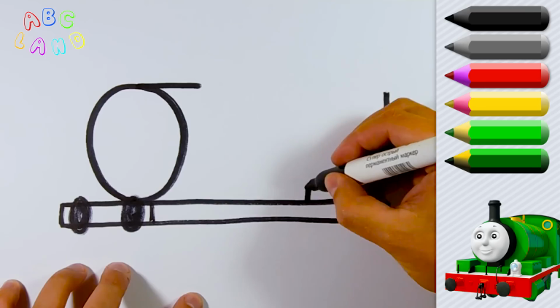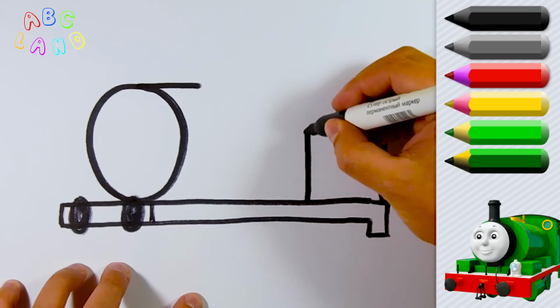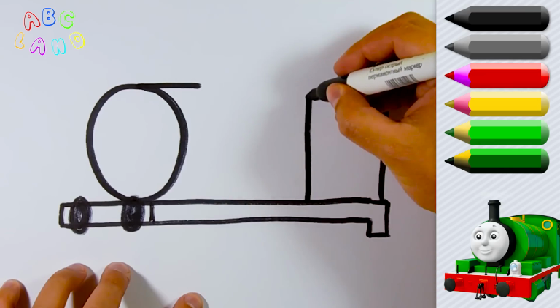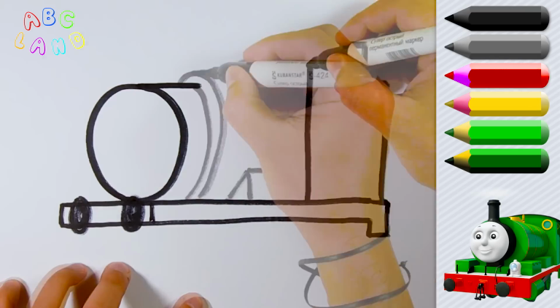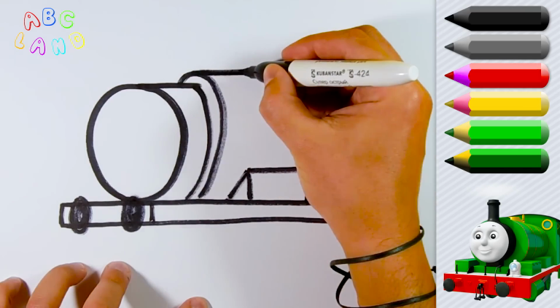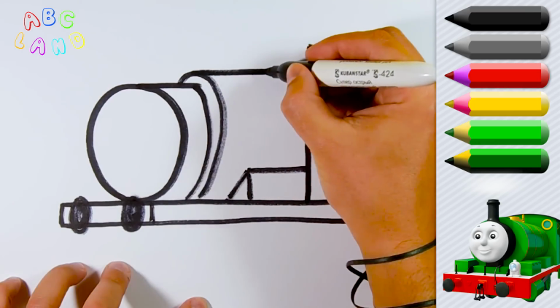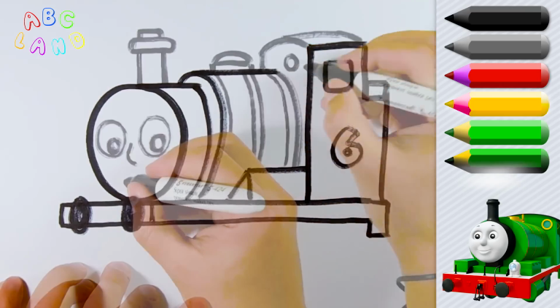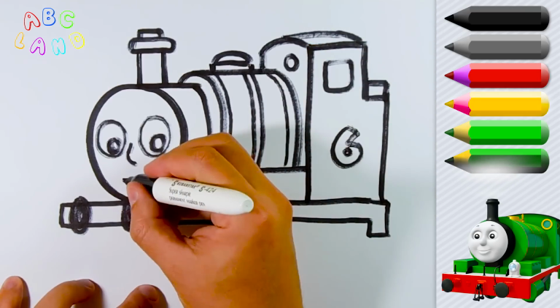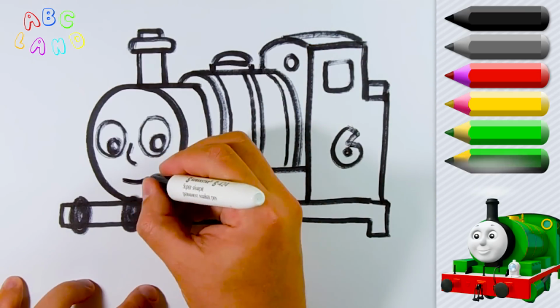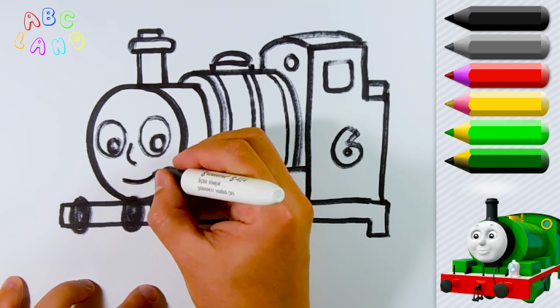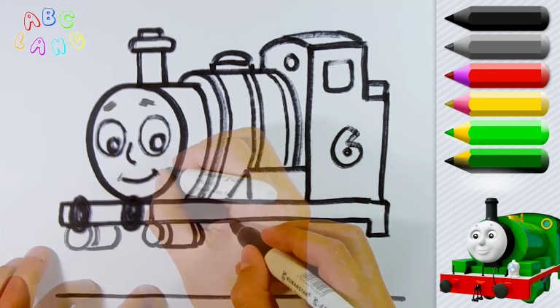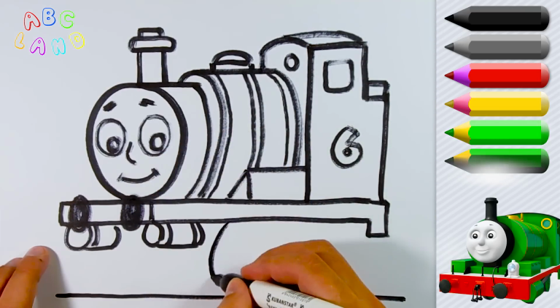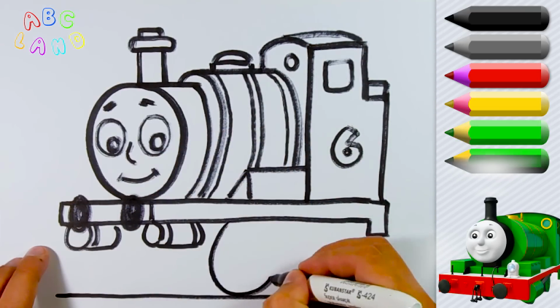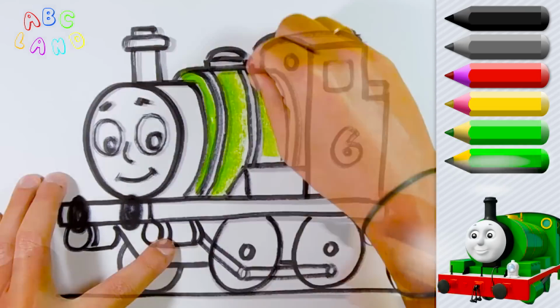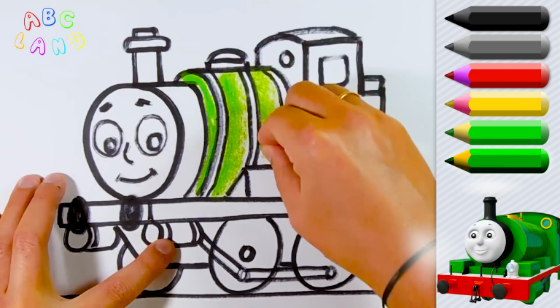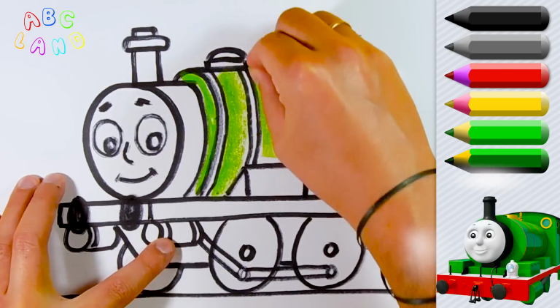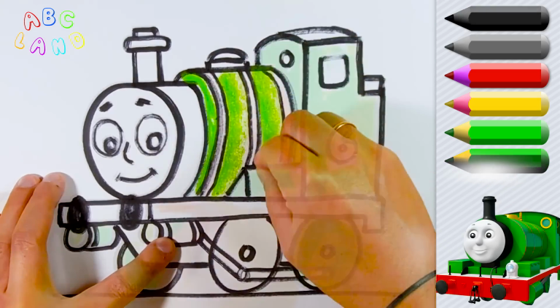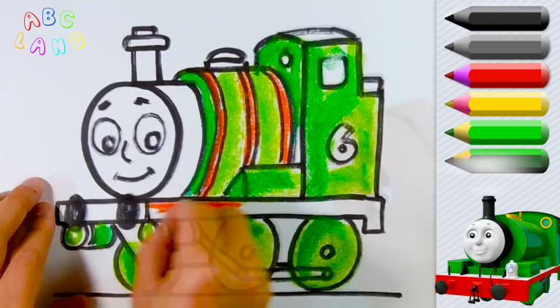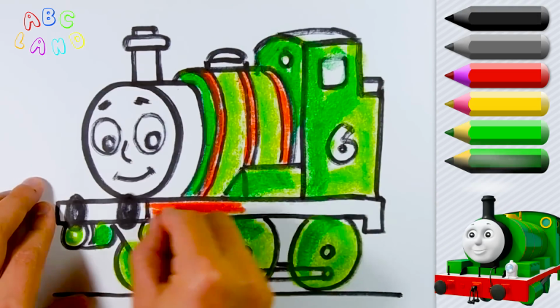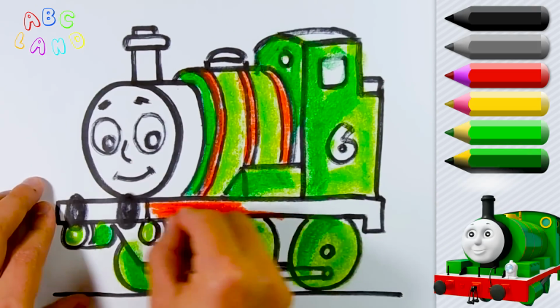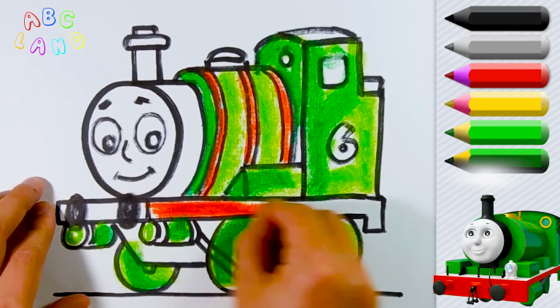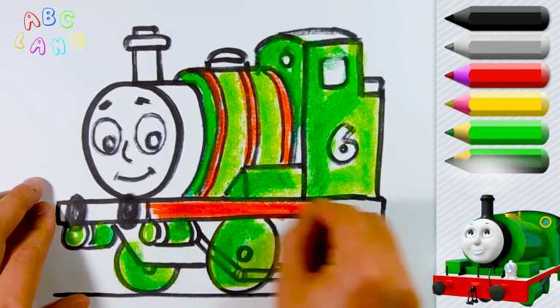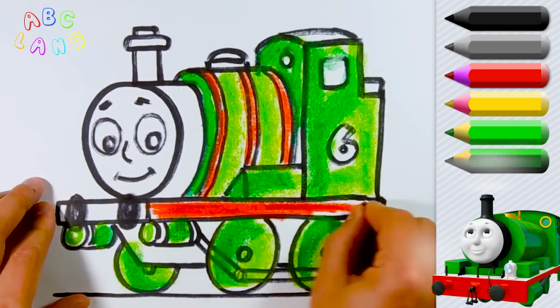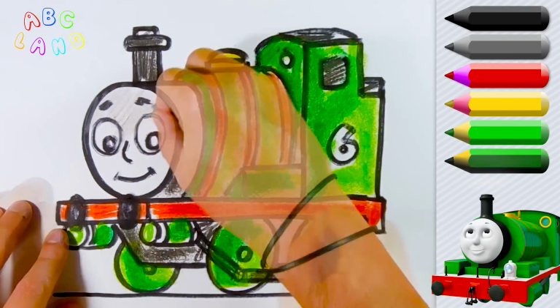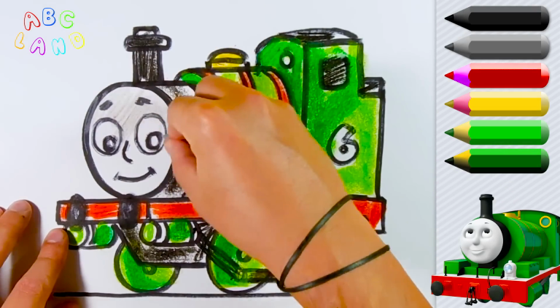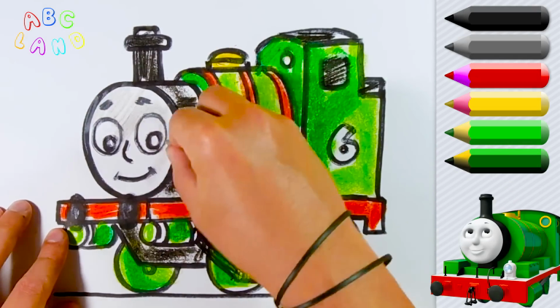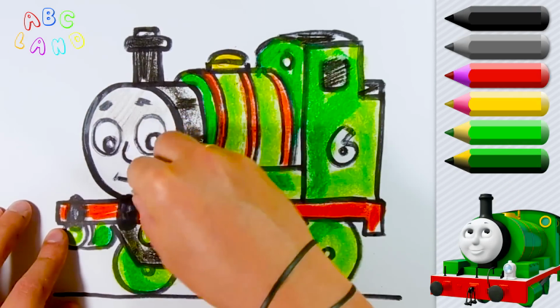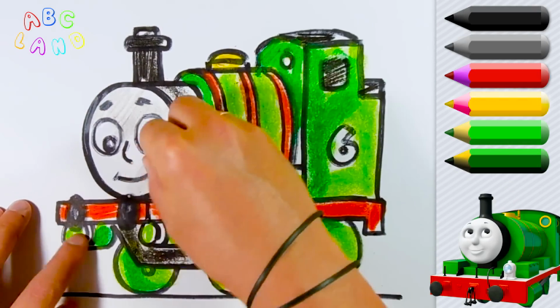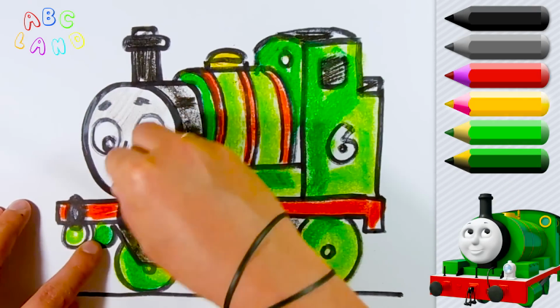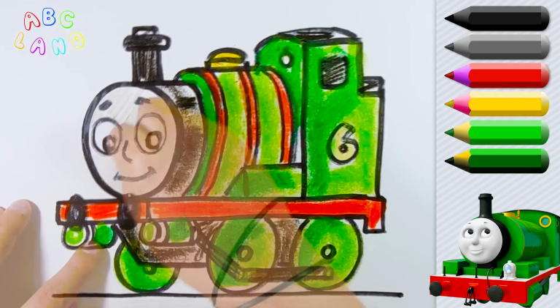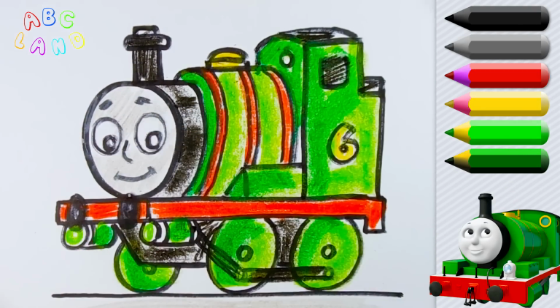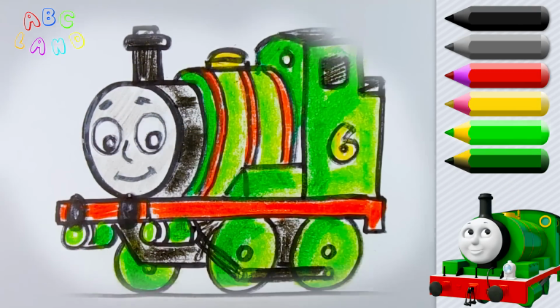Today we are drawing Percy Train! This is the best friend of Thomas. Did you guys know that? I bet you did!